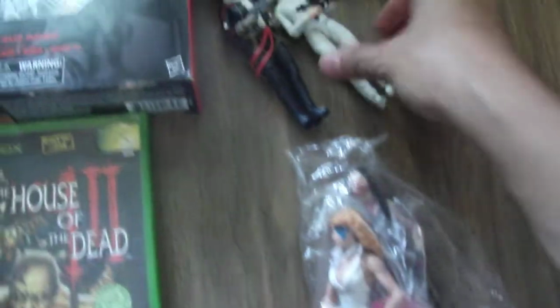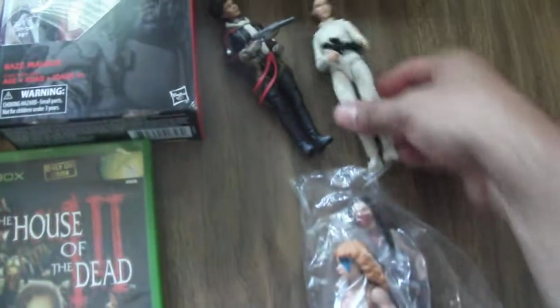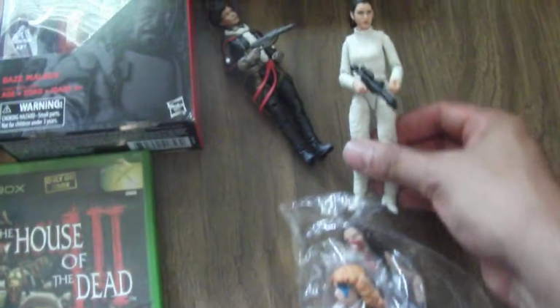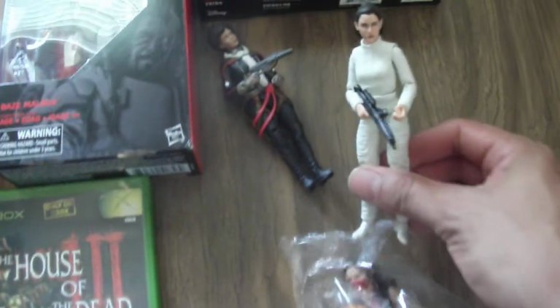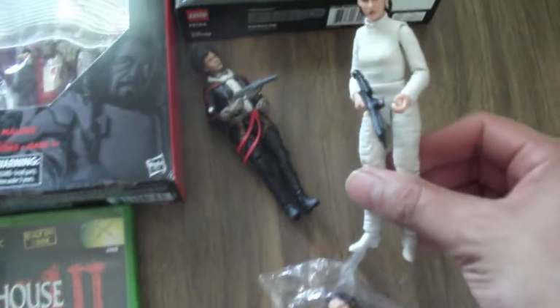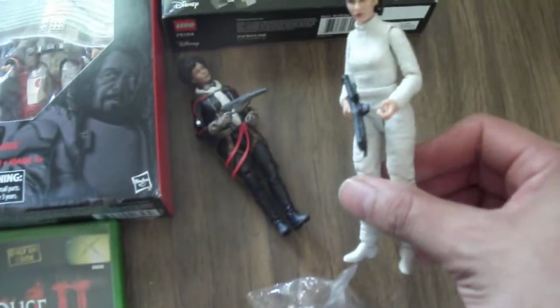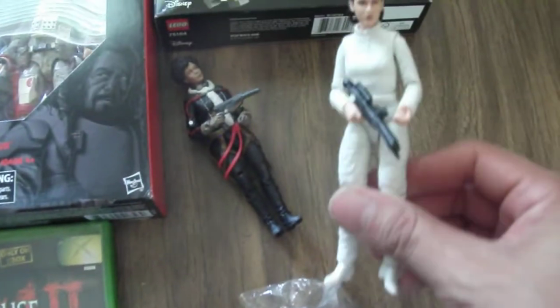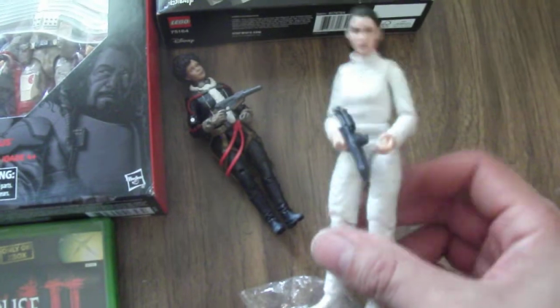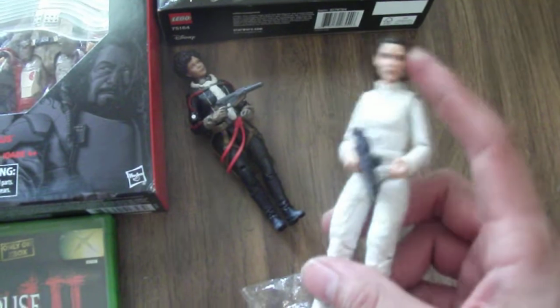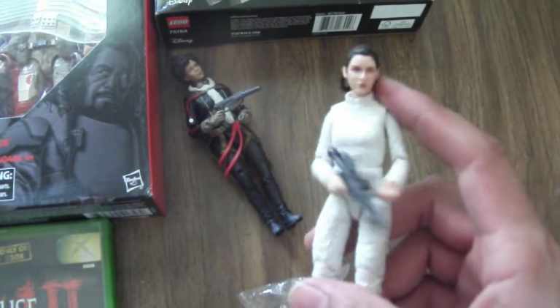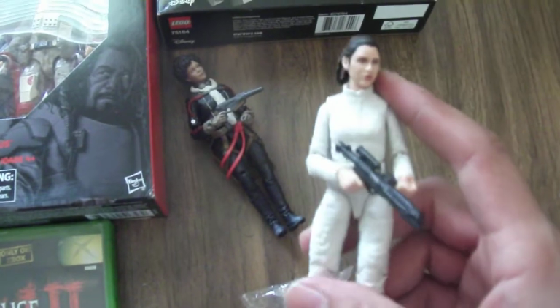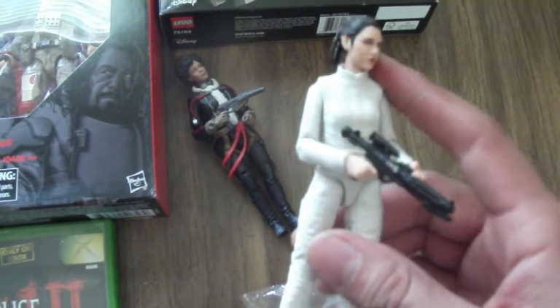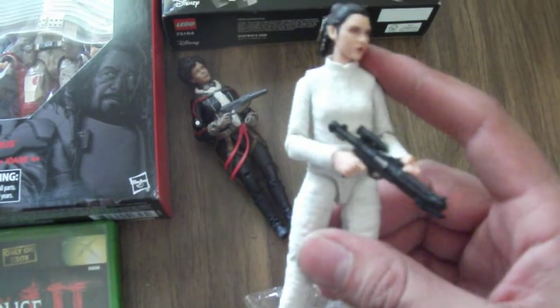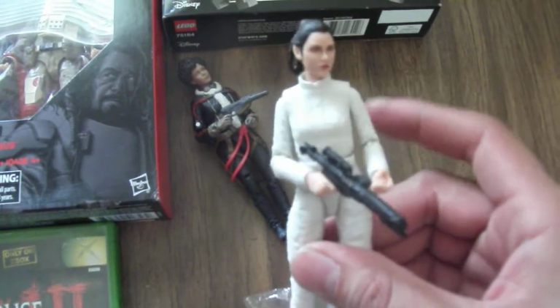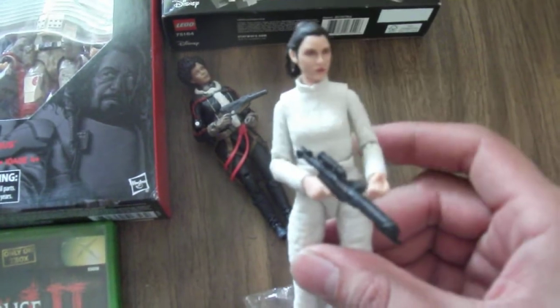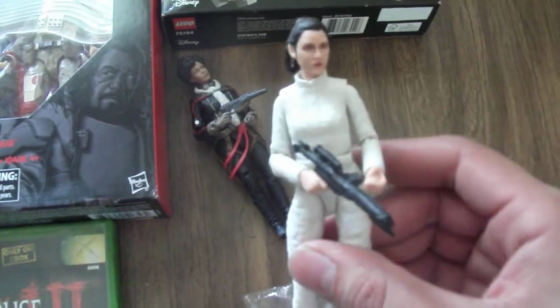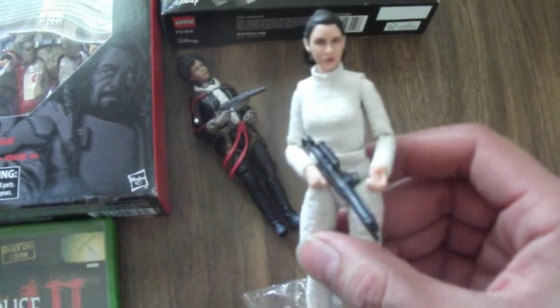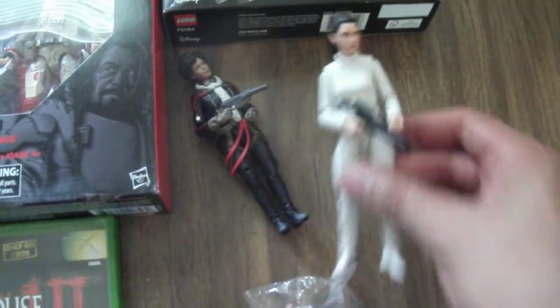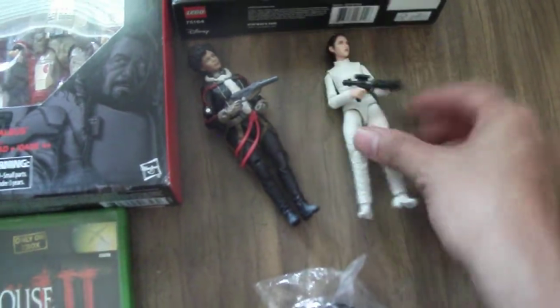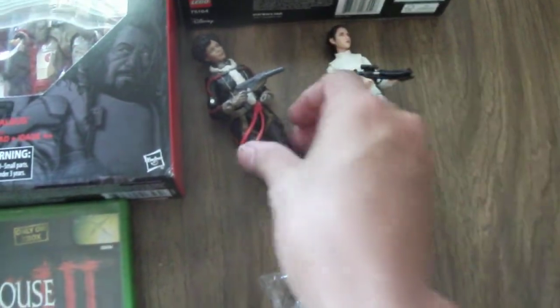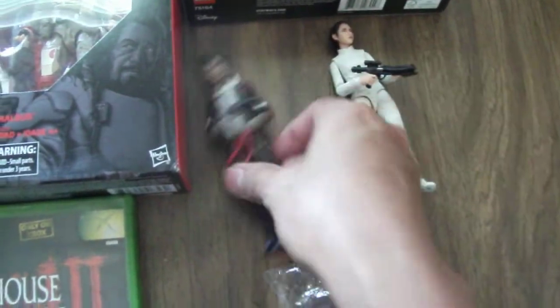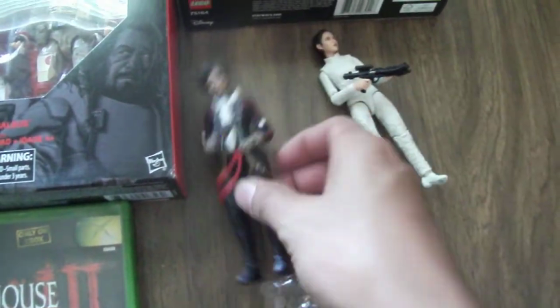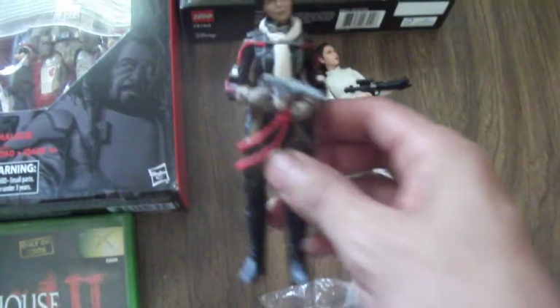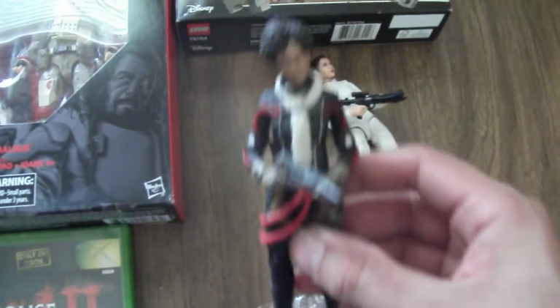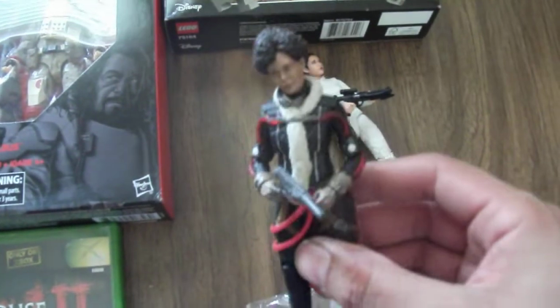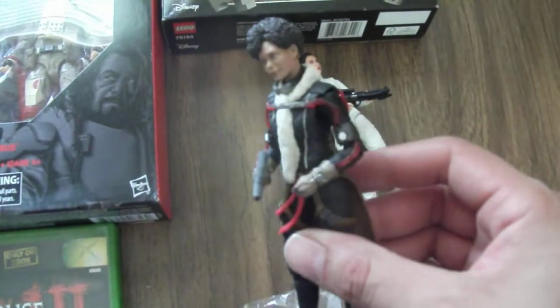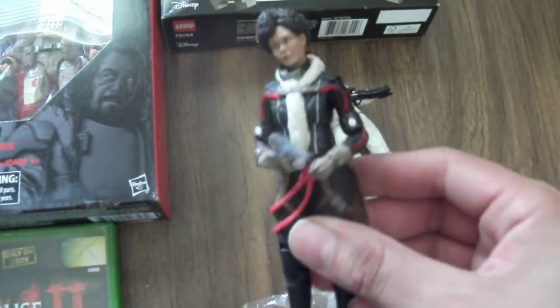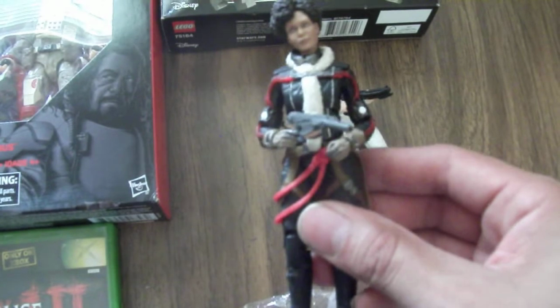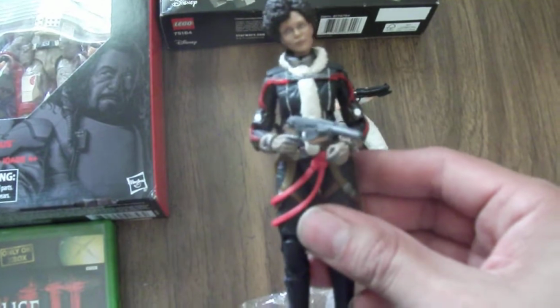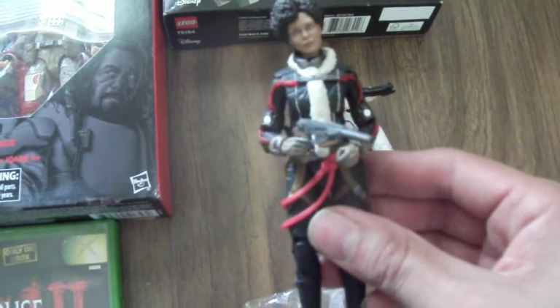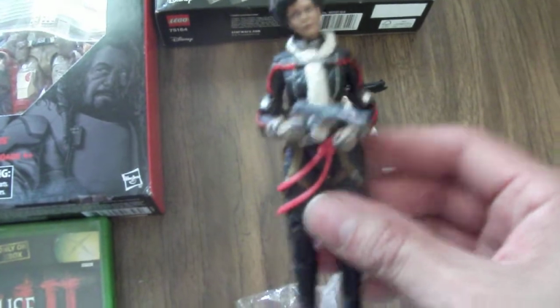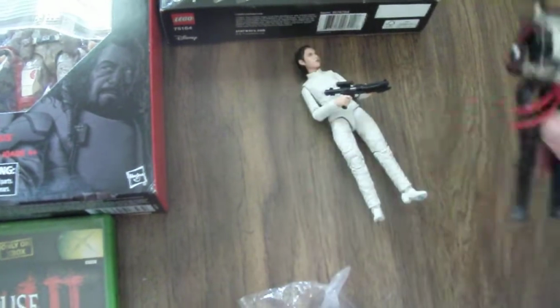Then I got some loose Star Wars Black Series figures. This is the Bespin Leia — I think she was like 10. And this is Val from Solo, she was 10 as well.